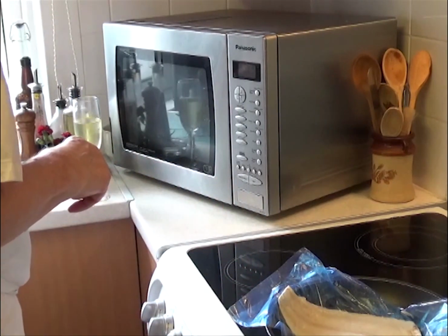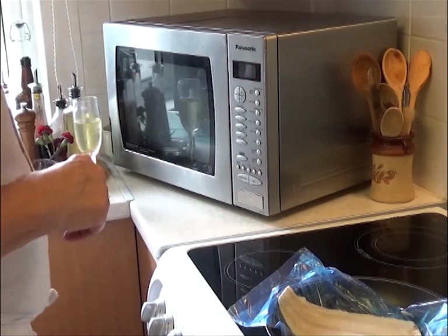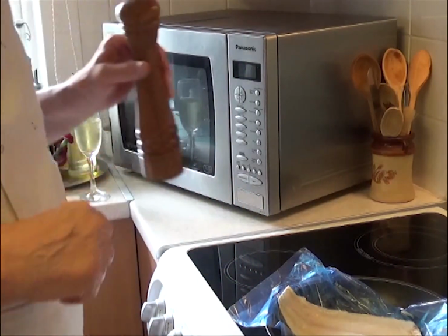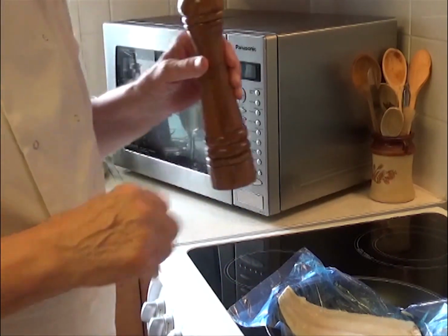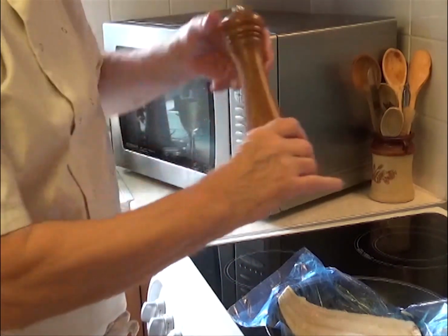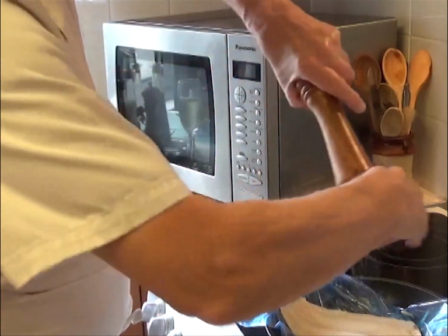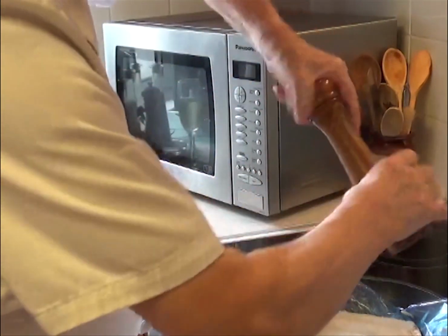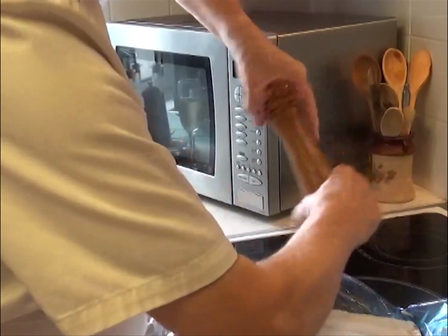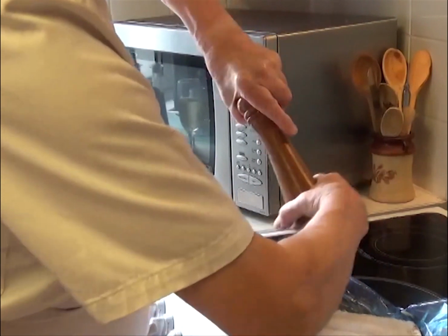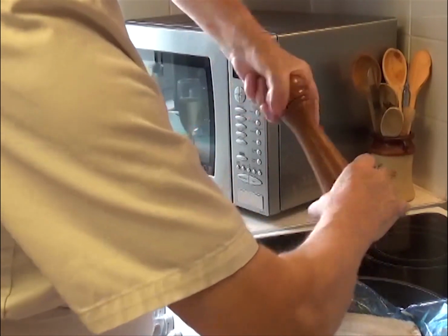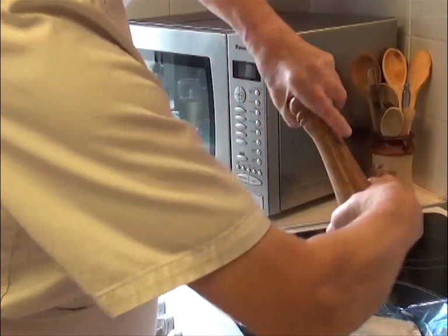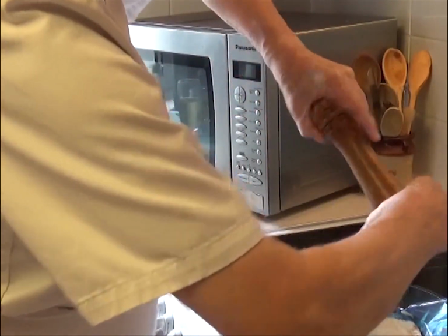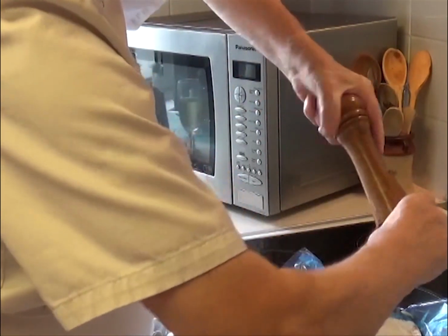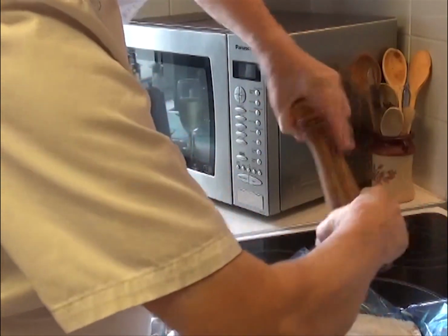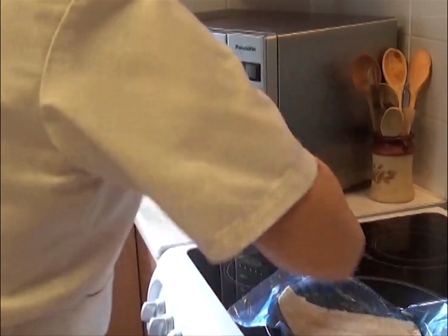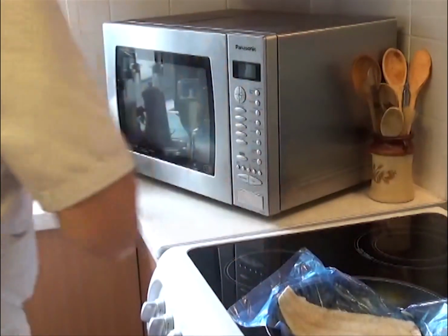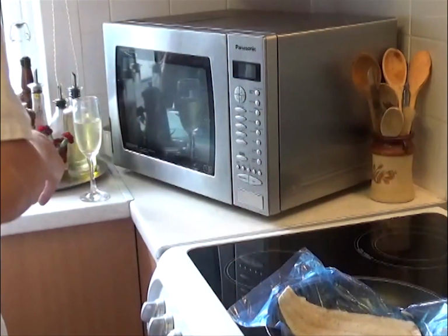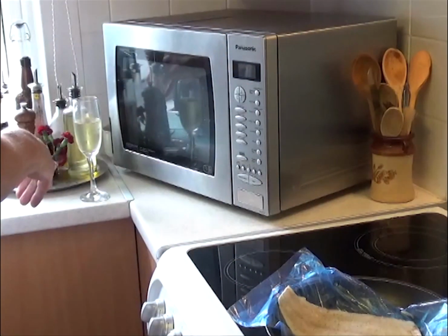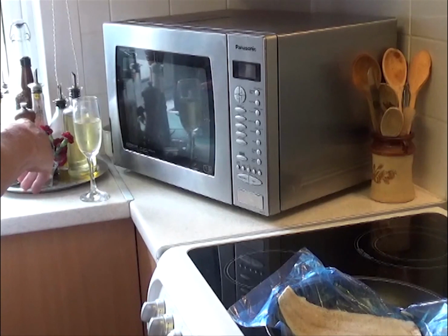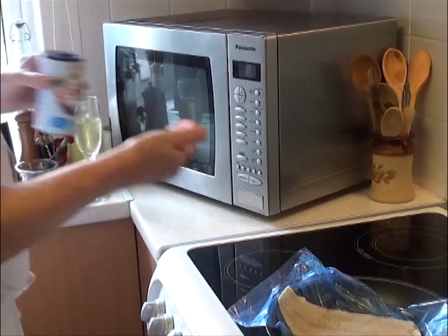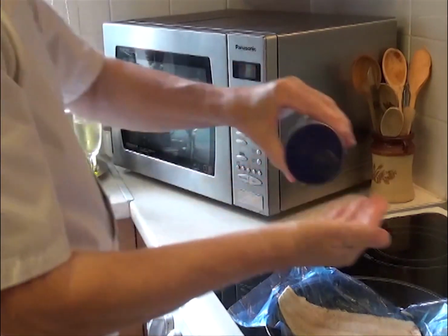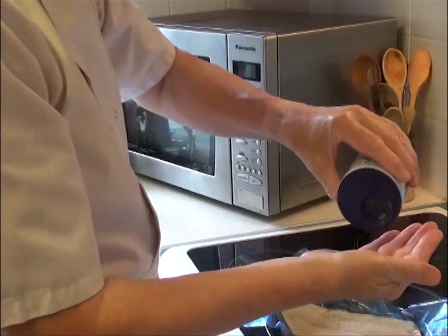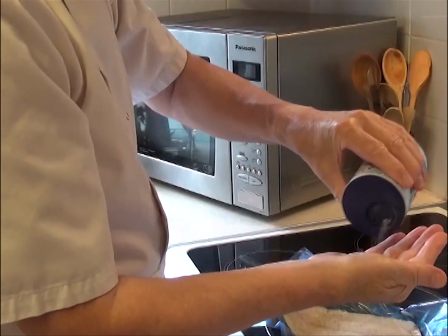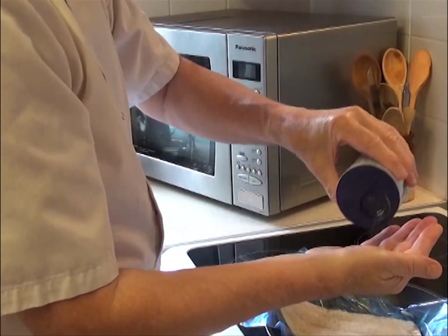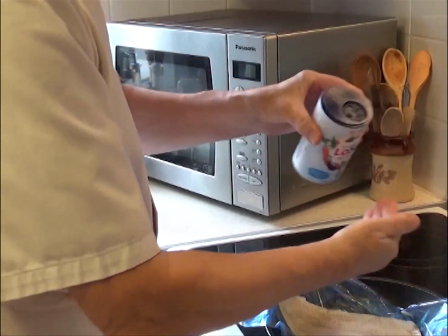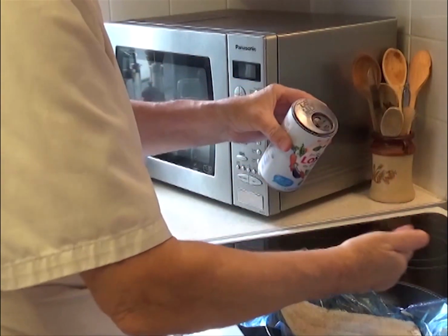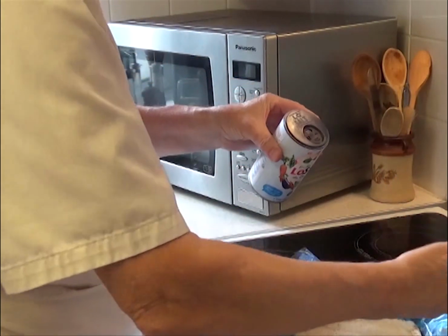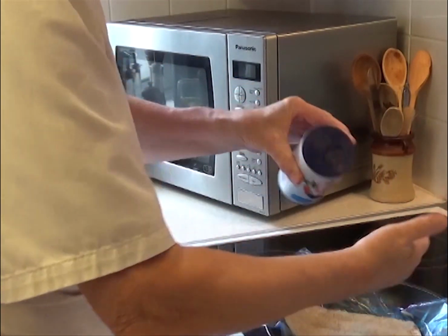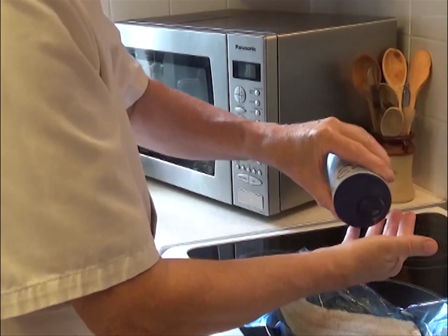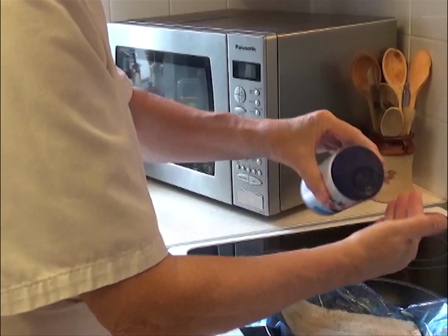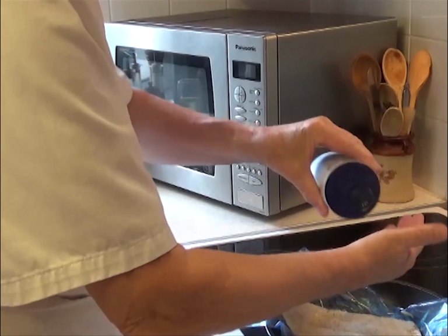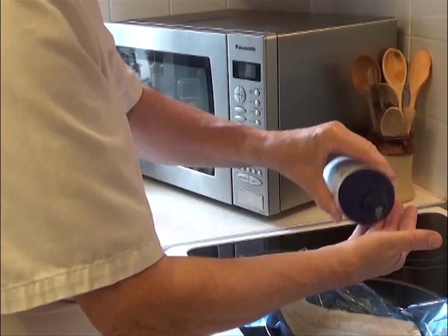So what I'm going to do is just put a bit of pepper on it, a little bit of salt. I stick it in my hand first because I don't want to just flood it. A little bit of salt.